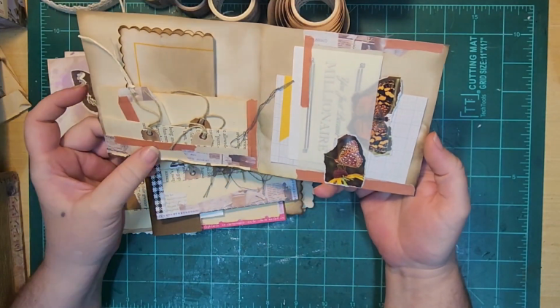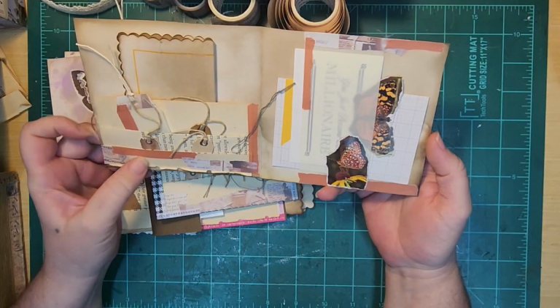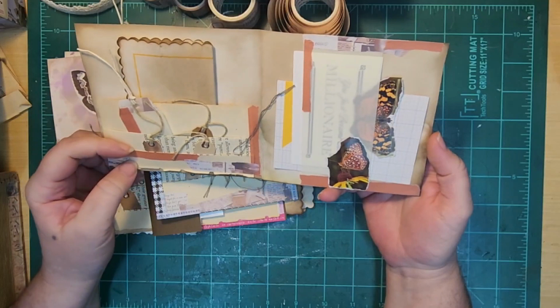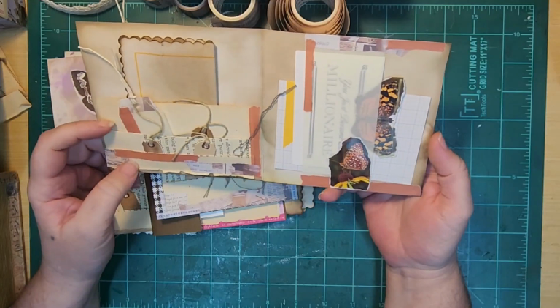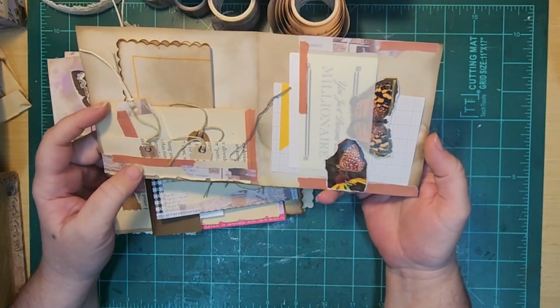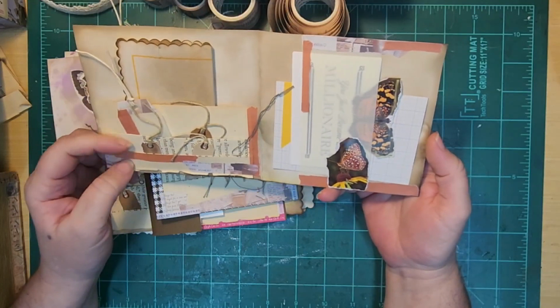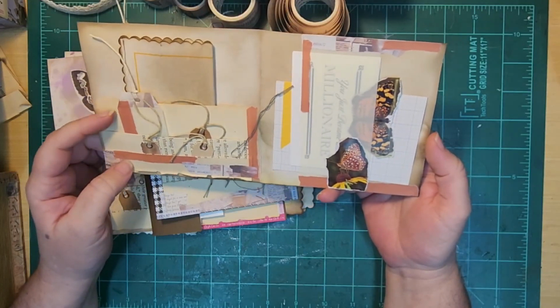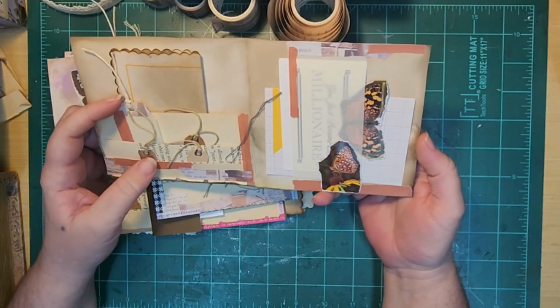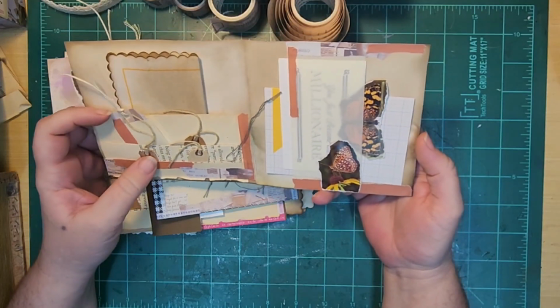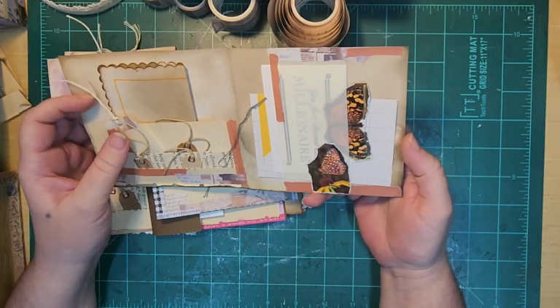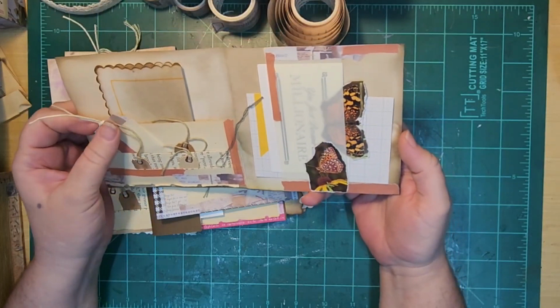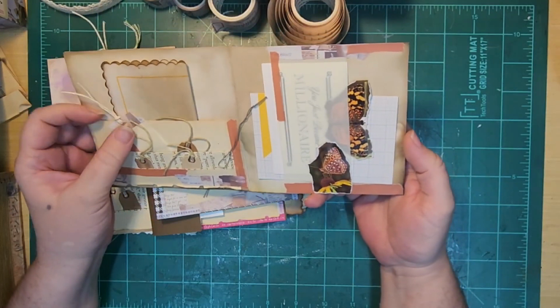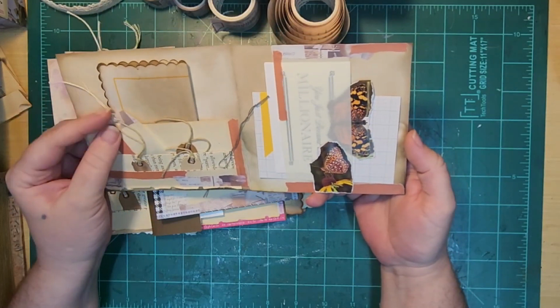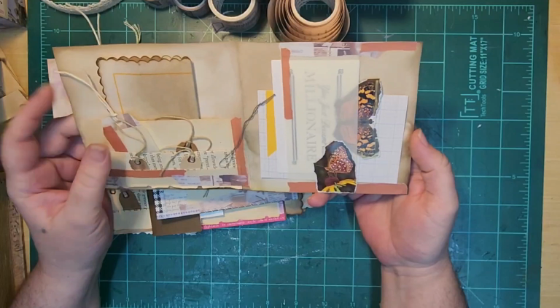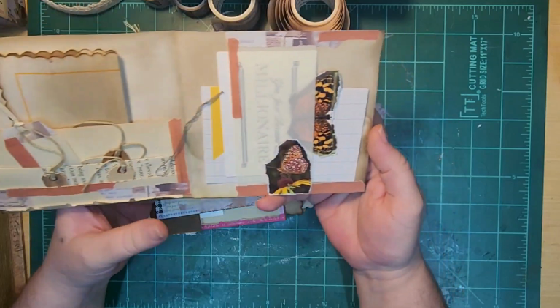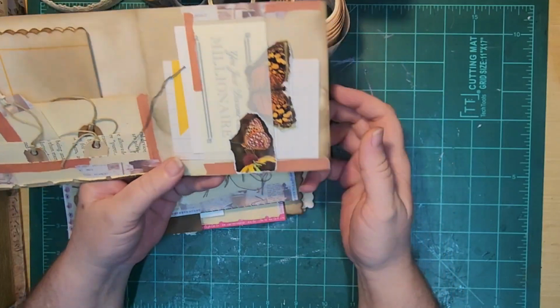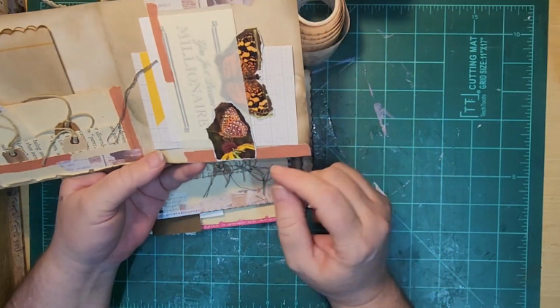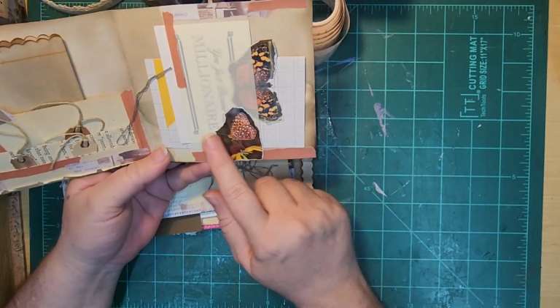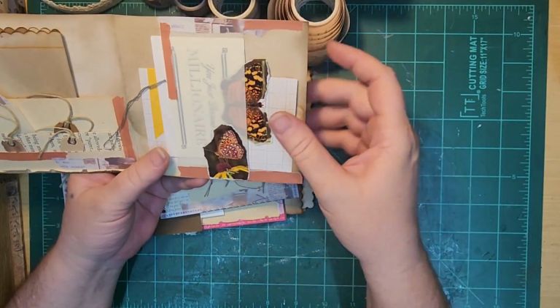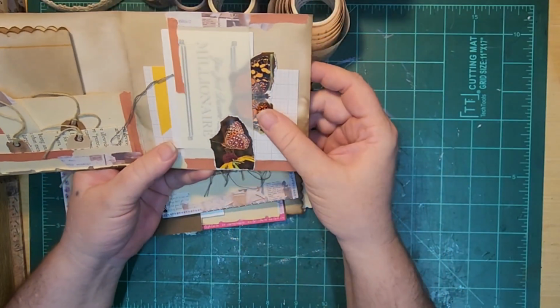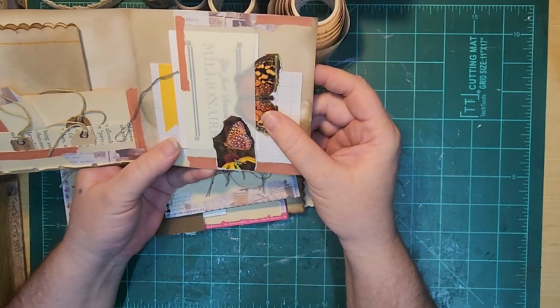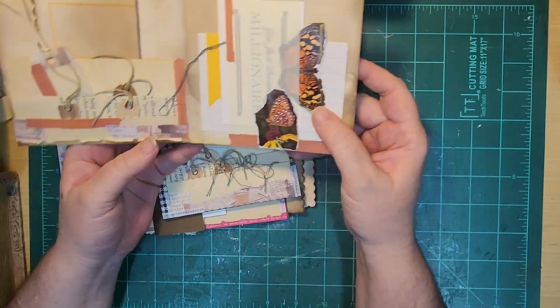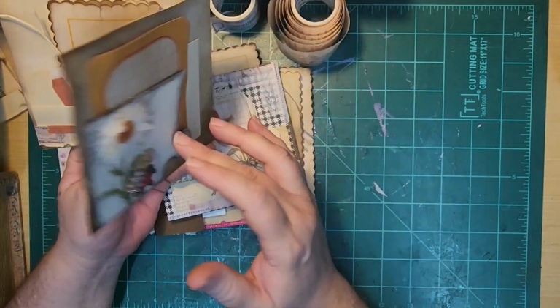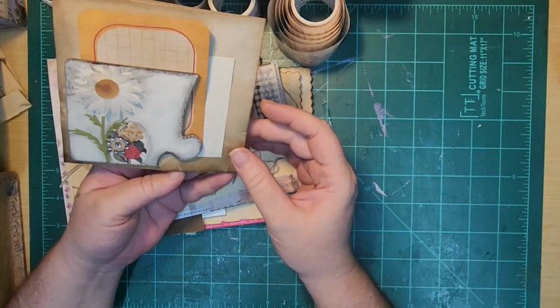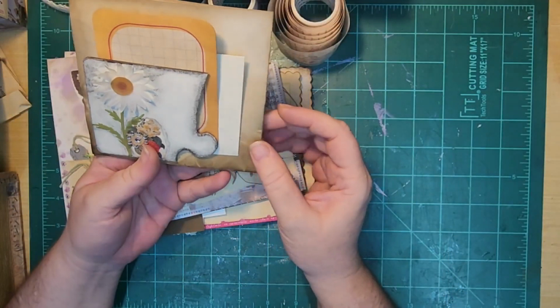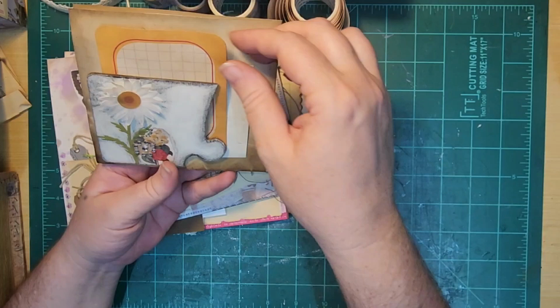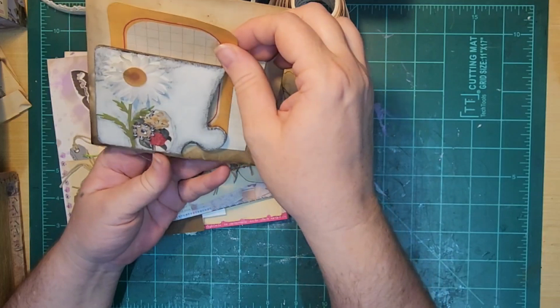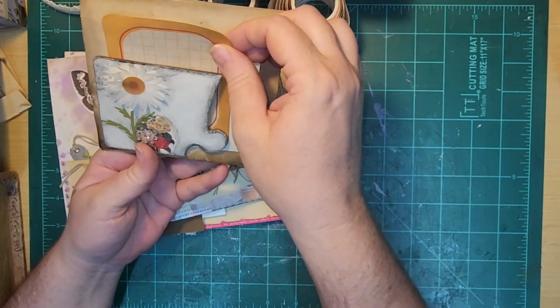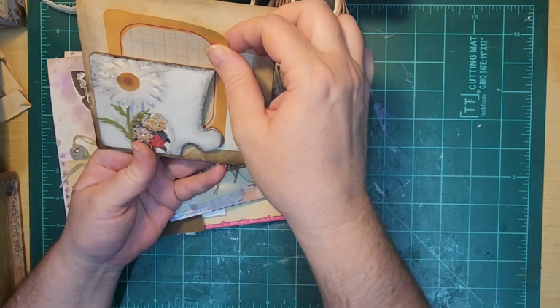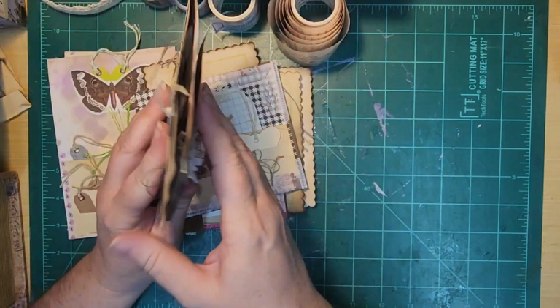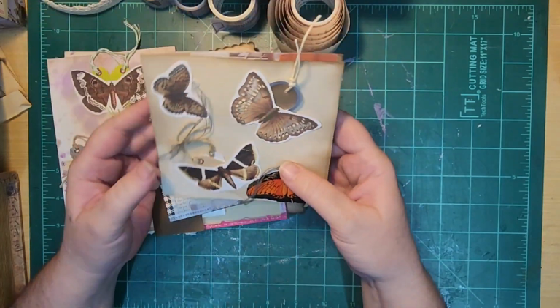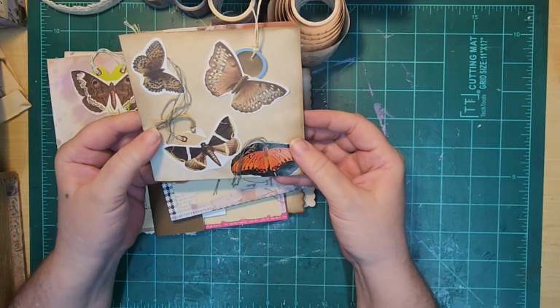And here's my little accordion stacking page, or pocket page — I don't have a name for it. But I did a little belly band here for a couple more little pockets or little tags, and a few more on the back.